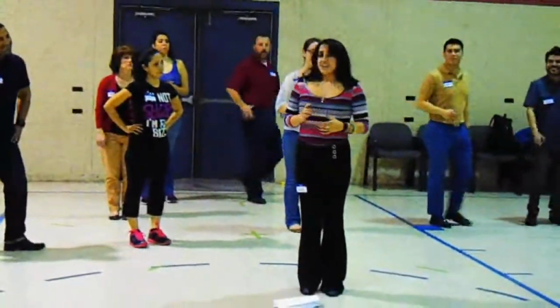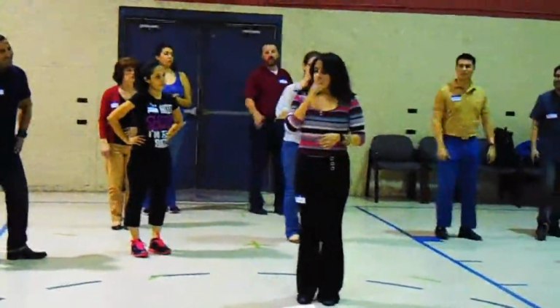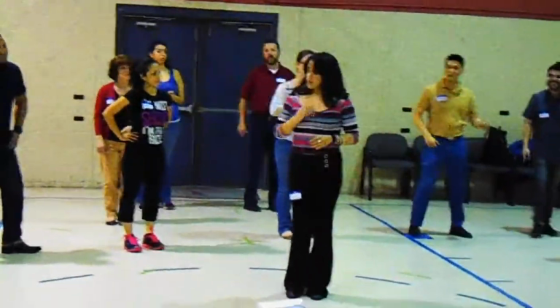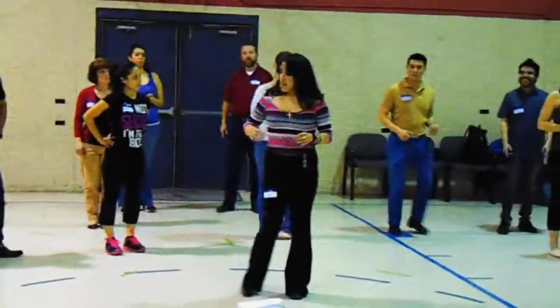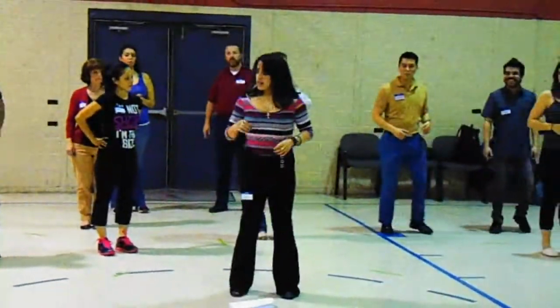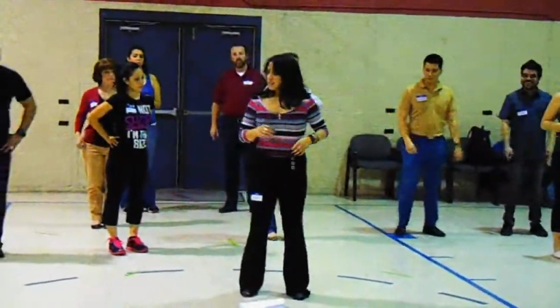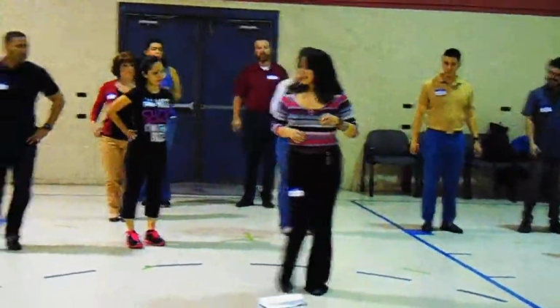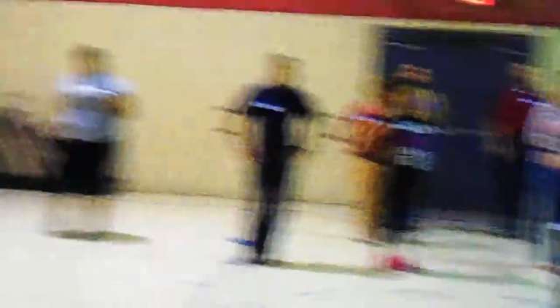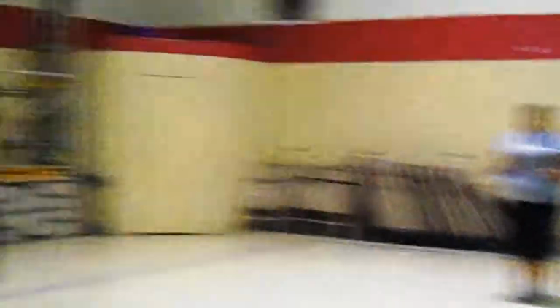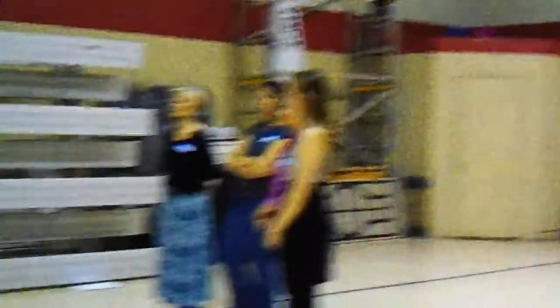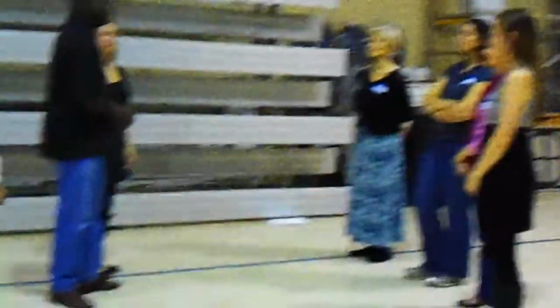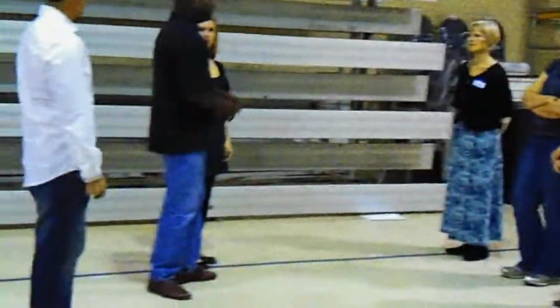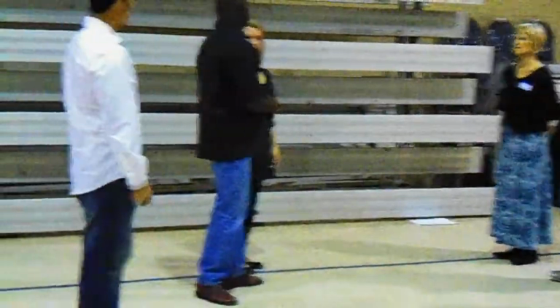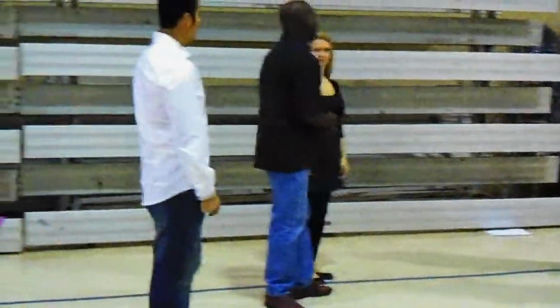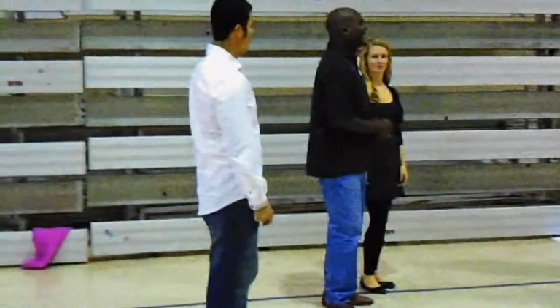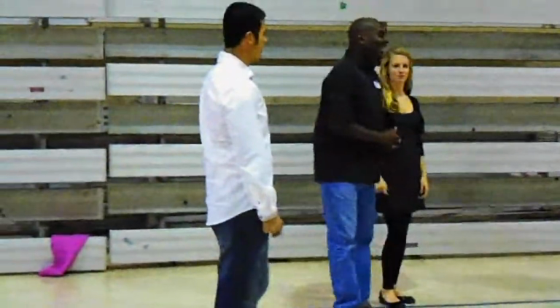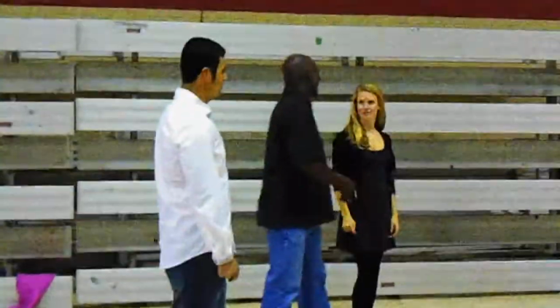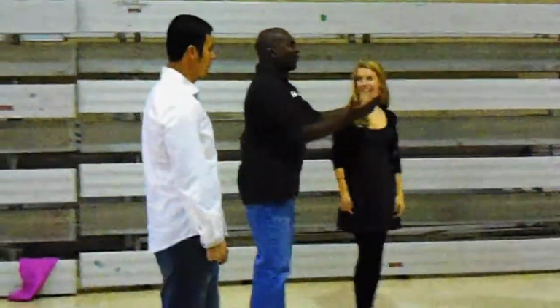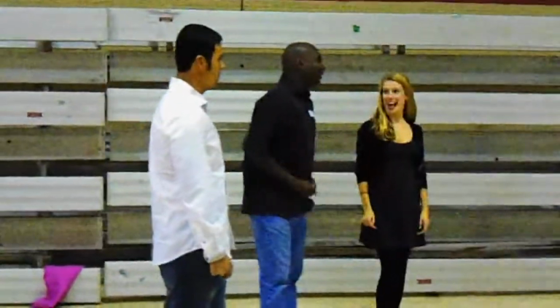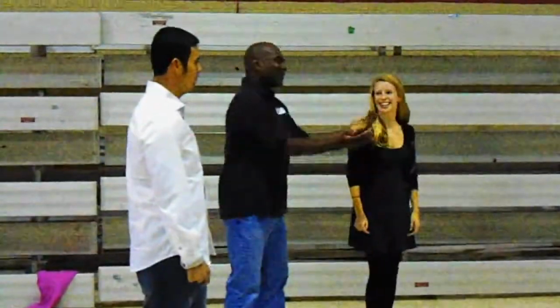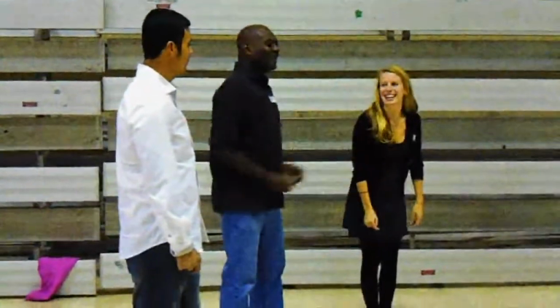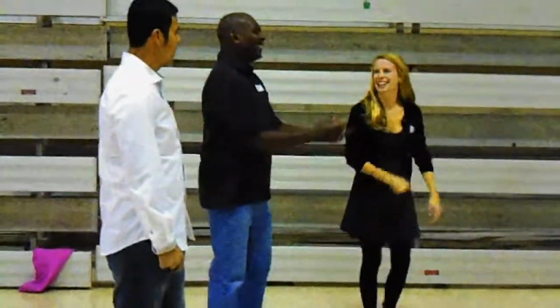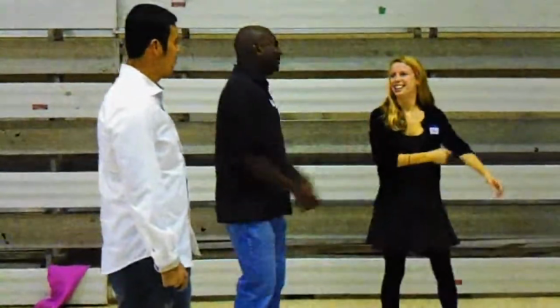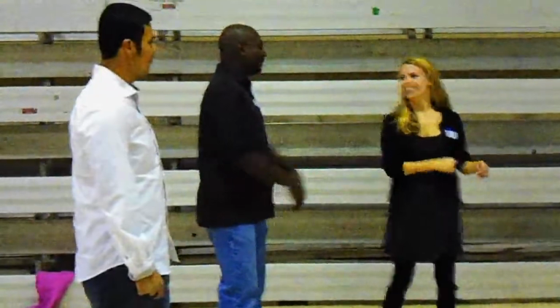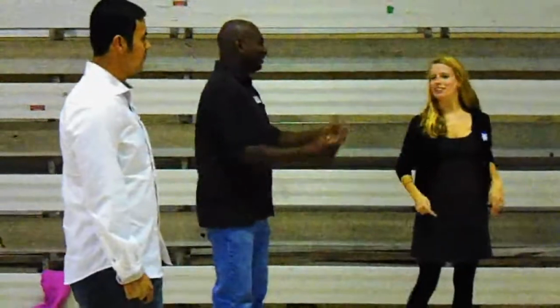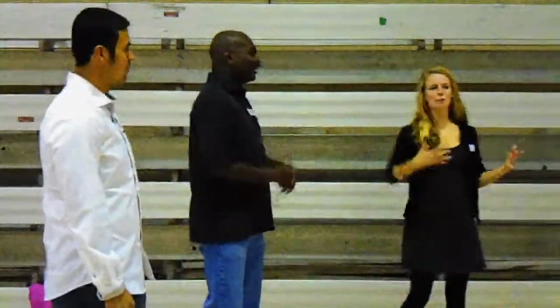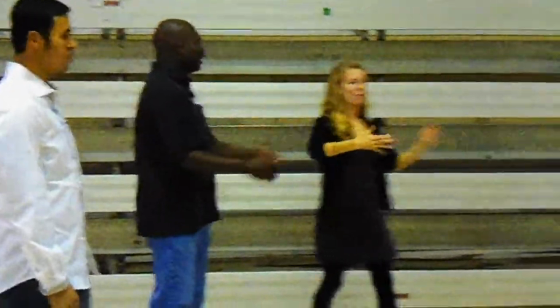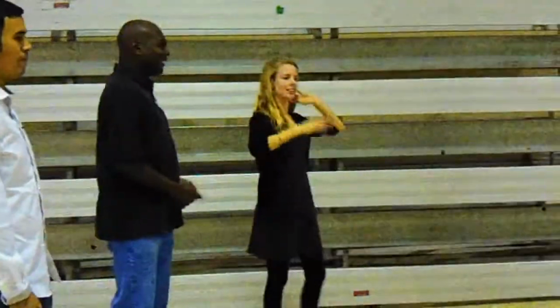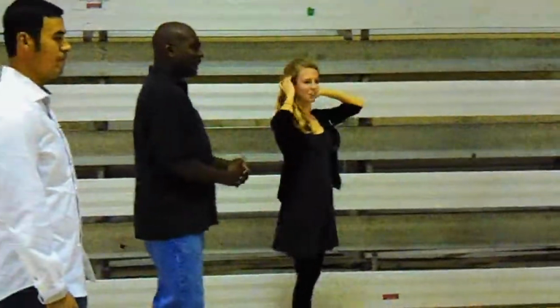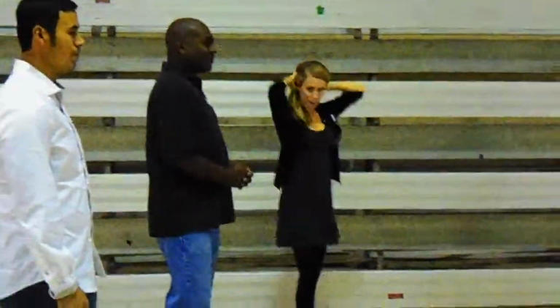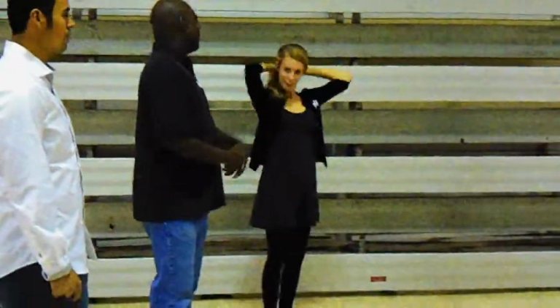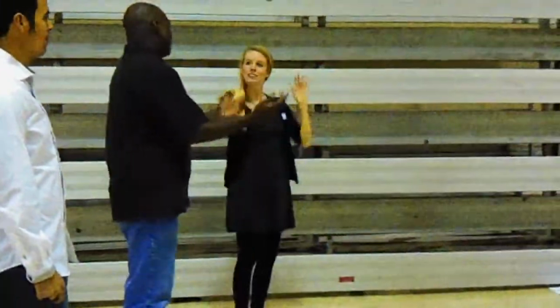Now let's do side break. Right into our back break. We're all ready to go. I hope you'll be this — five, six, seven.